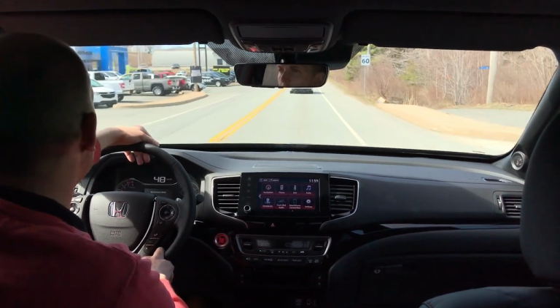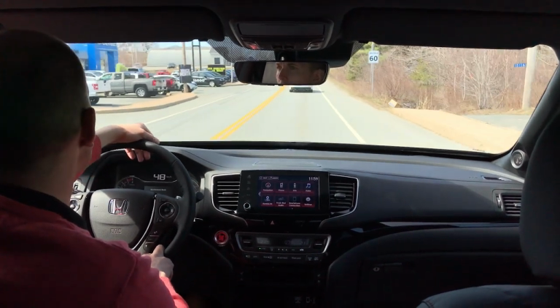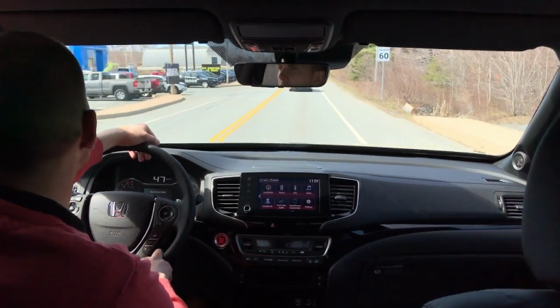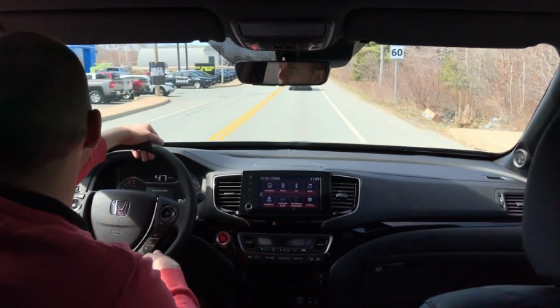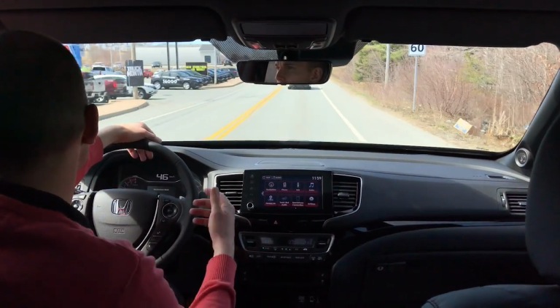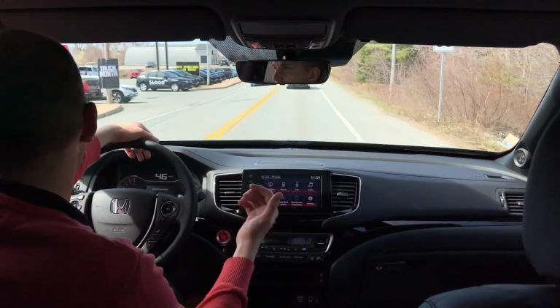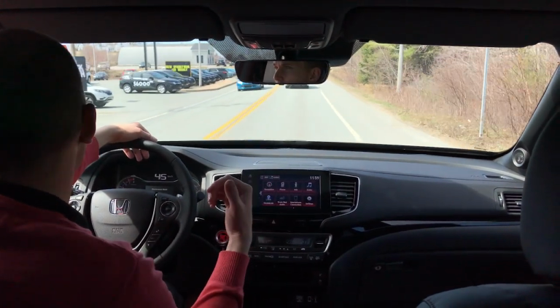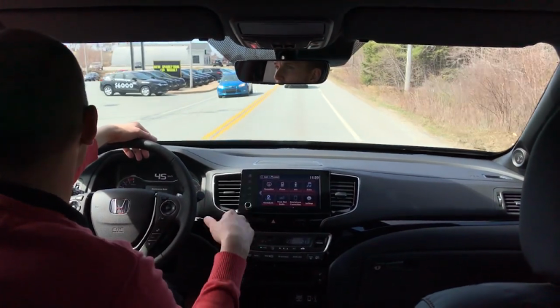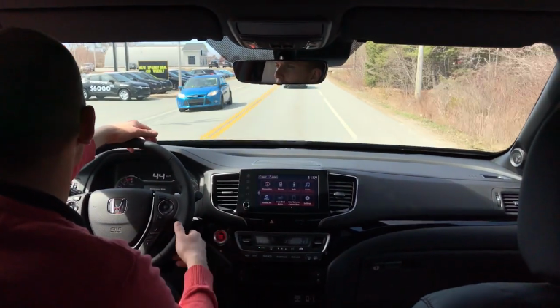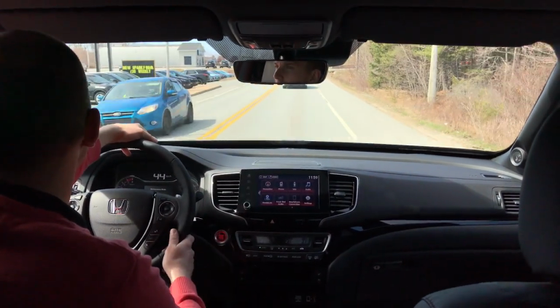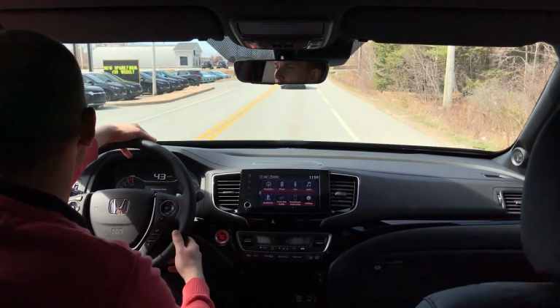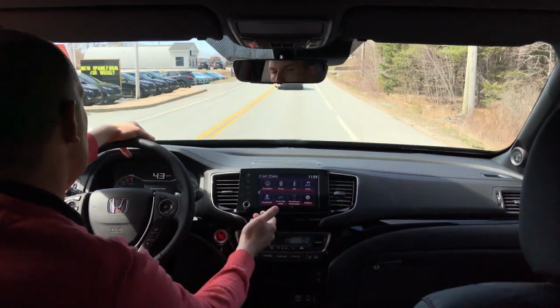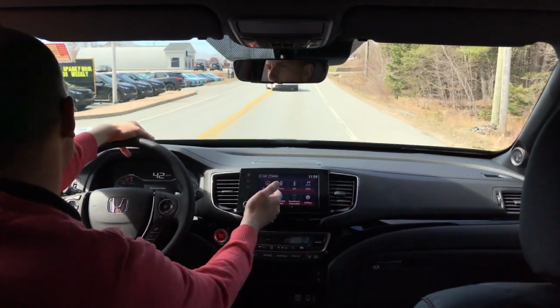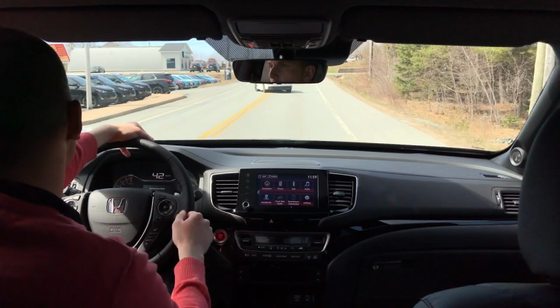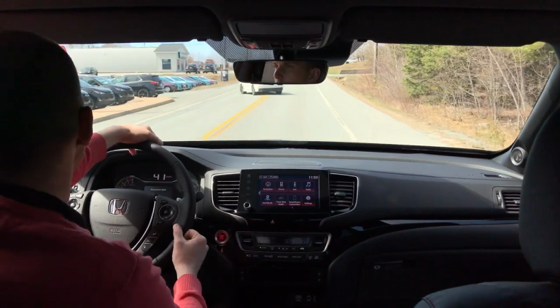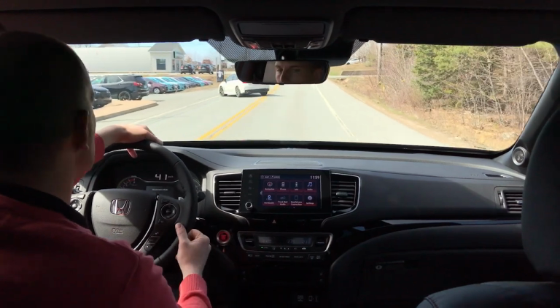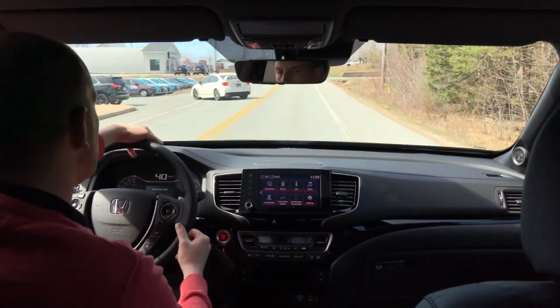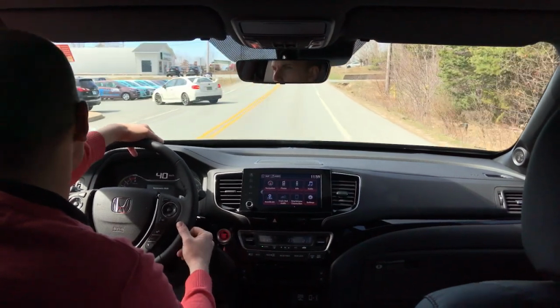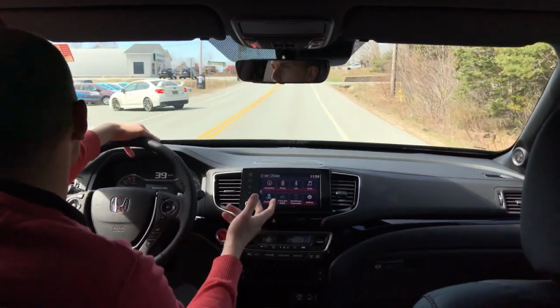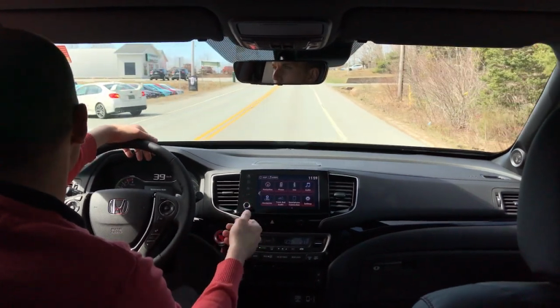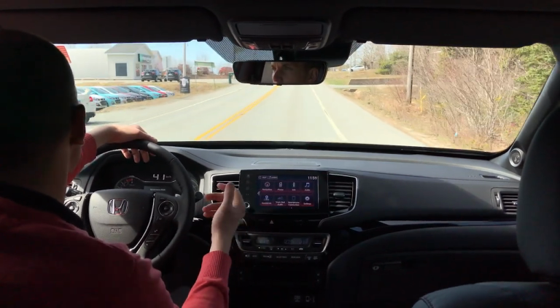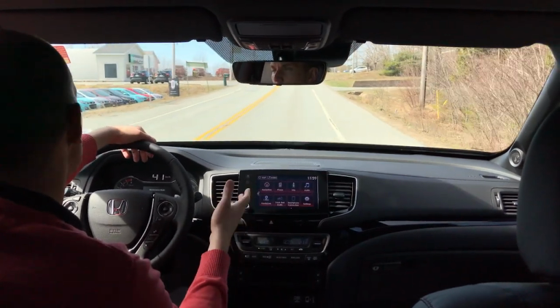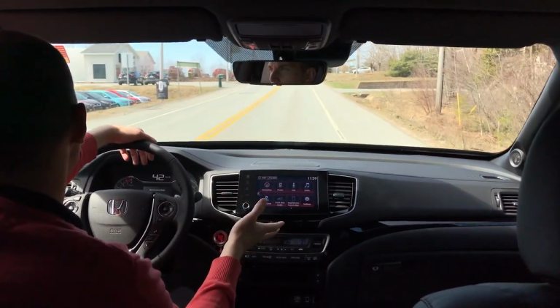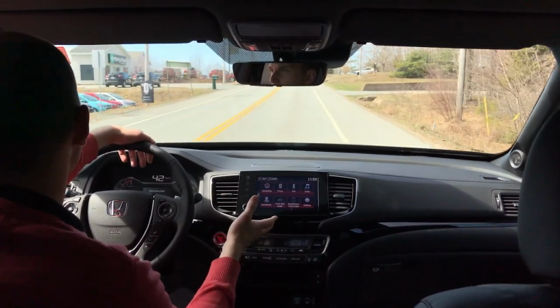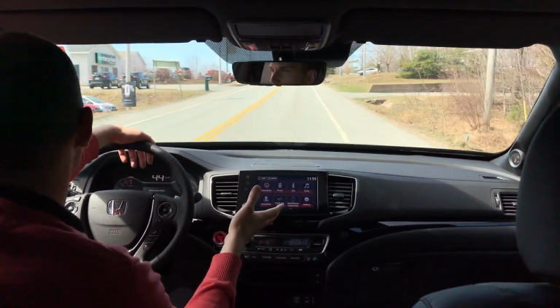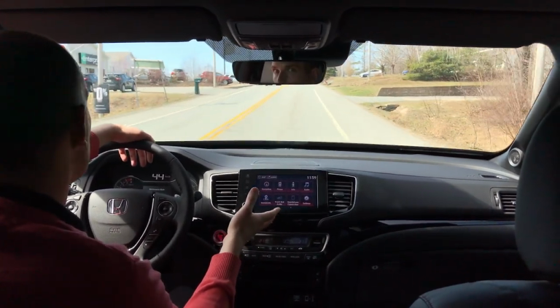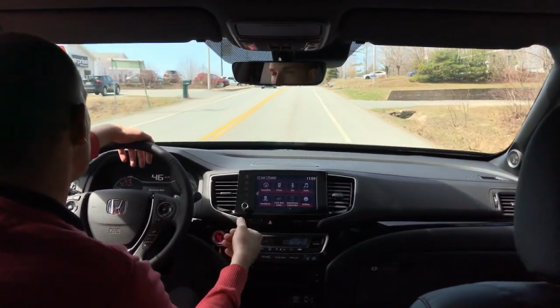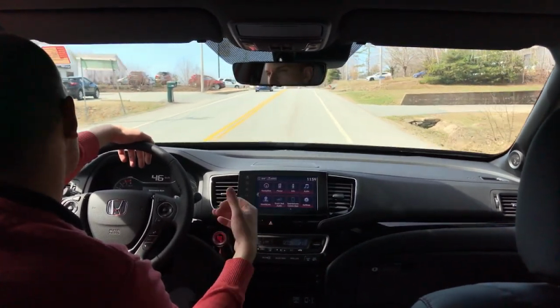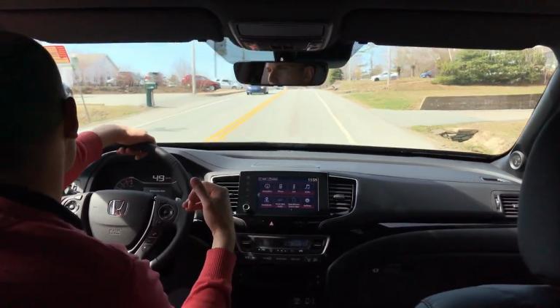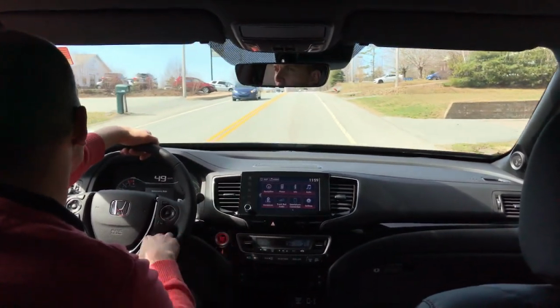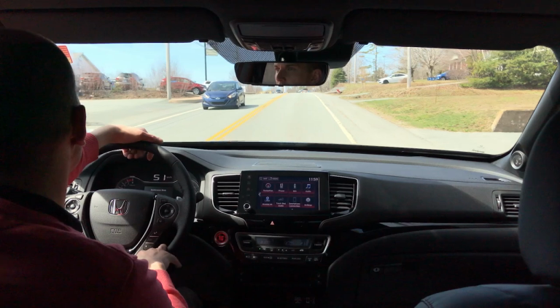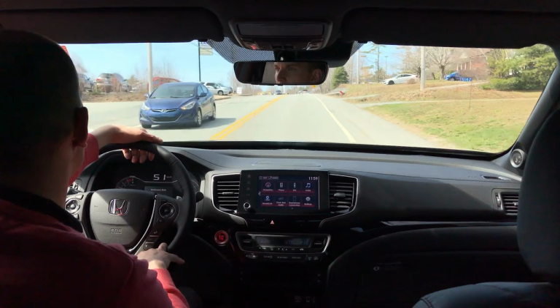The other neat thing too is, where we had talked about the in-bed speaker, this is where you would use it. You just hit a button, press on, and any music that you have playing through here will start playing through the back.